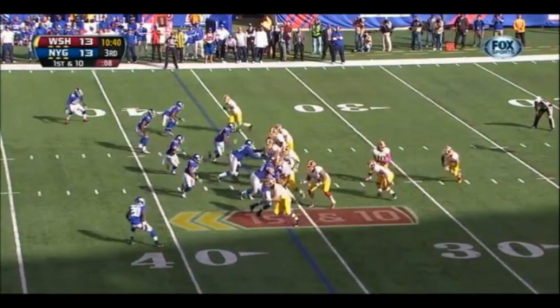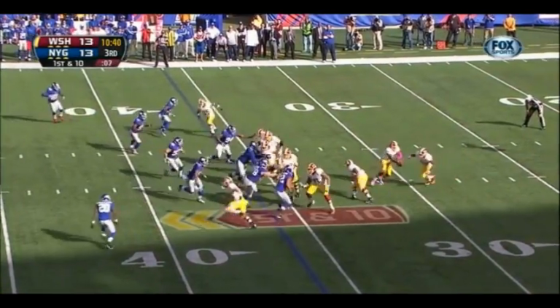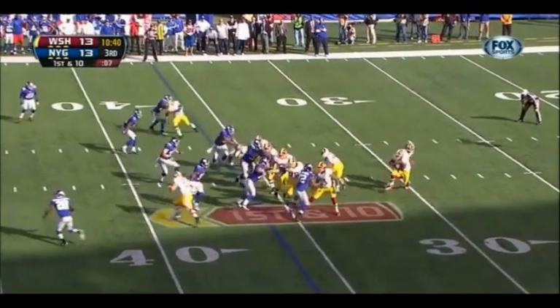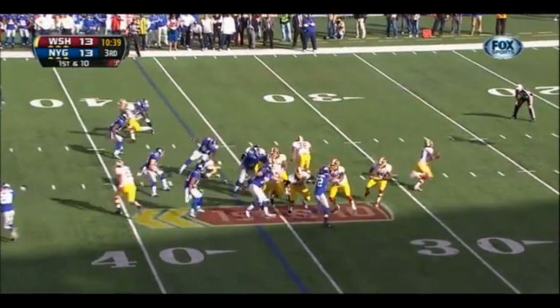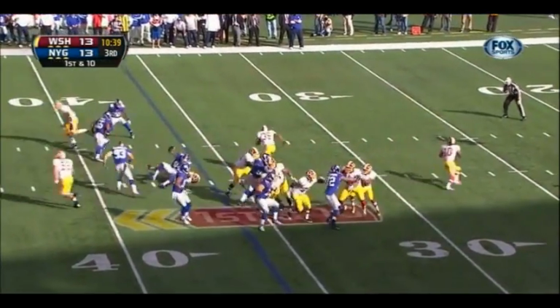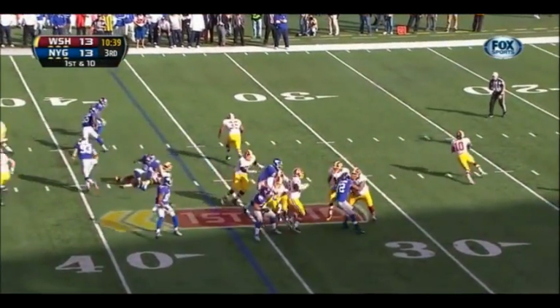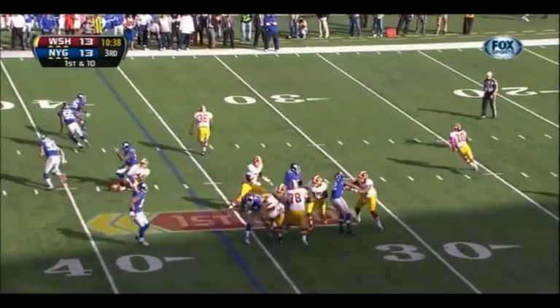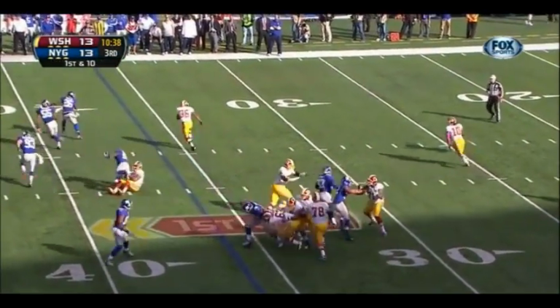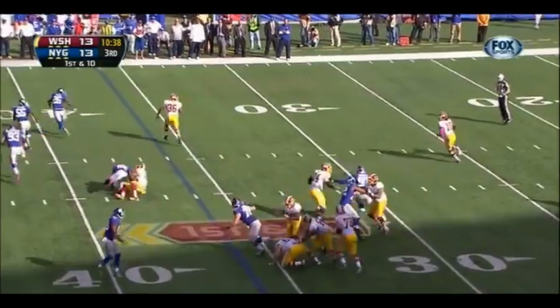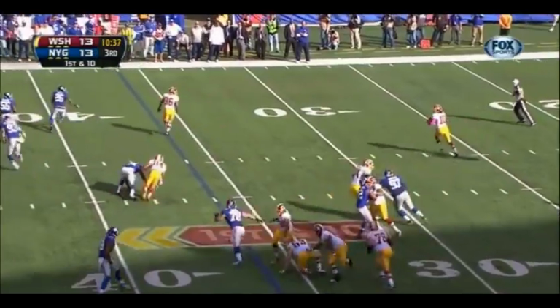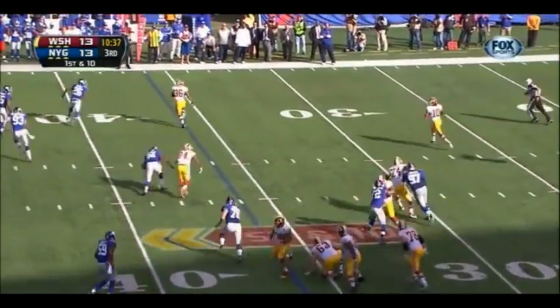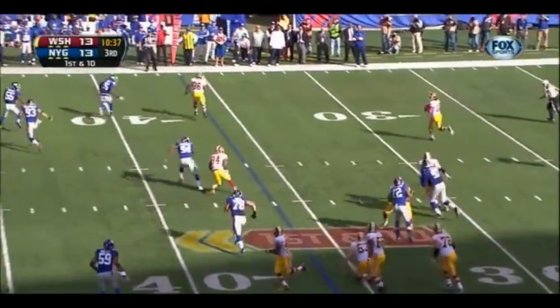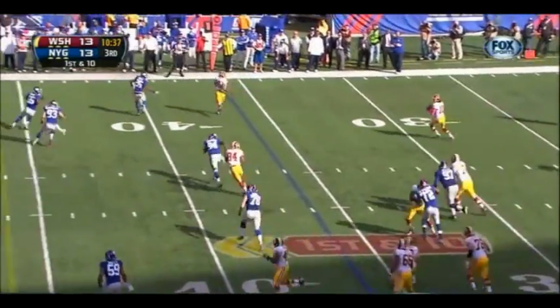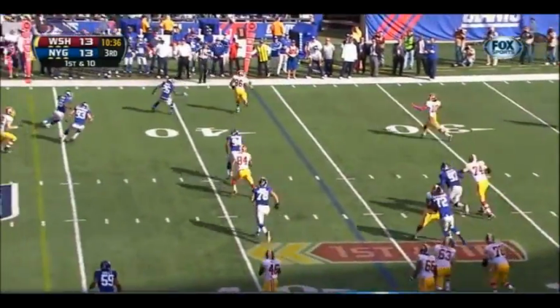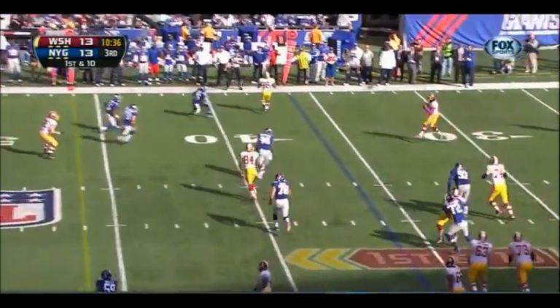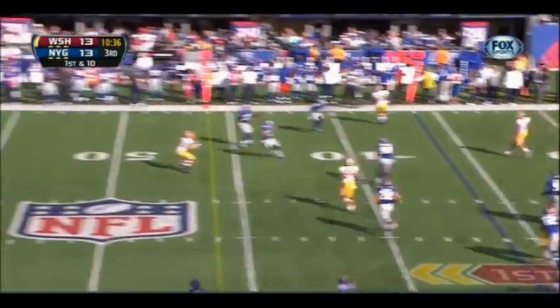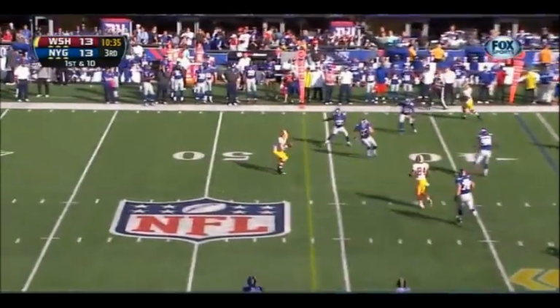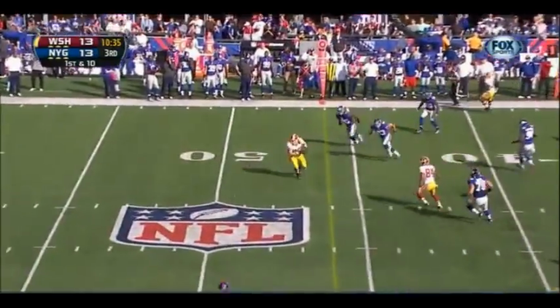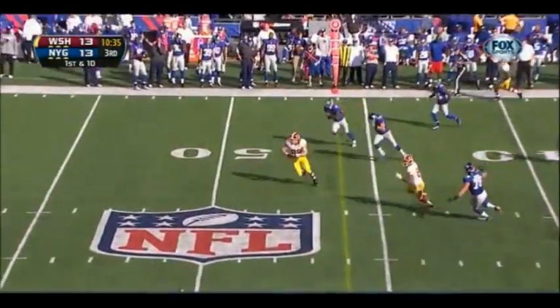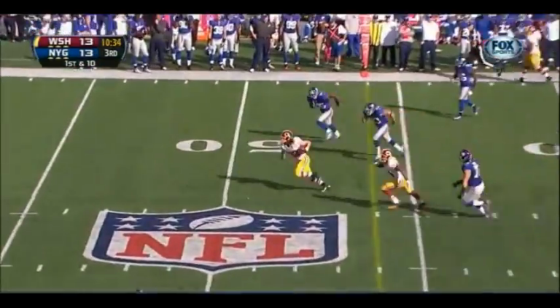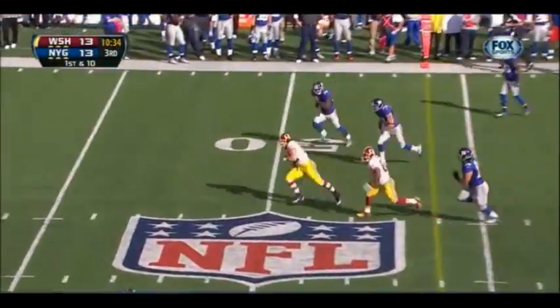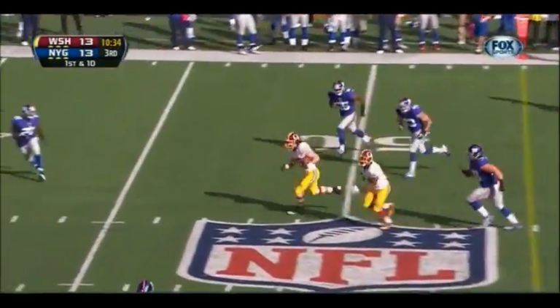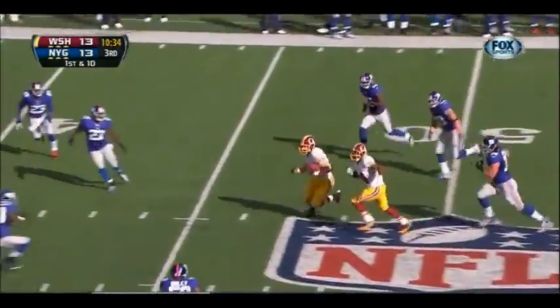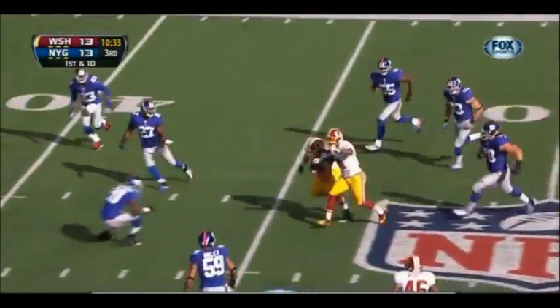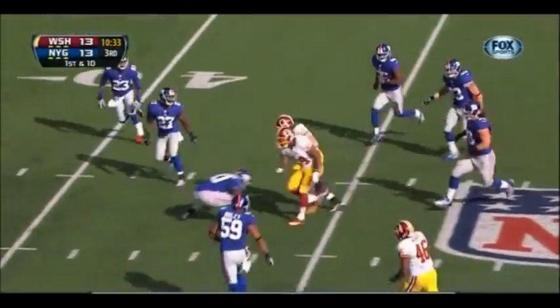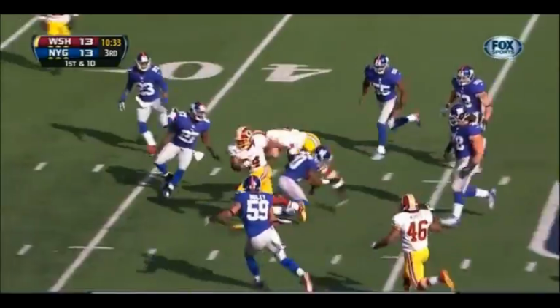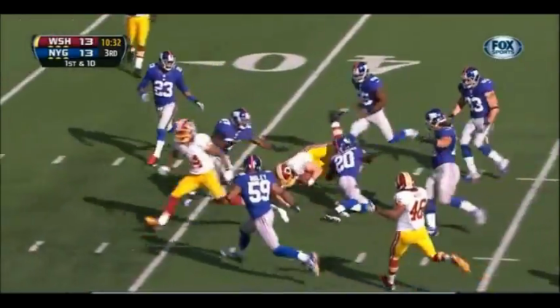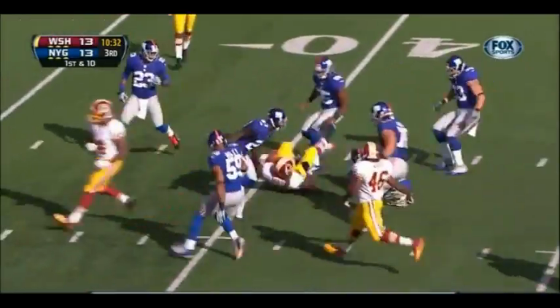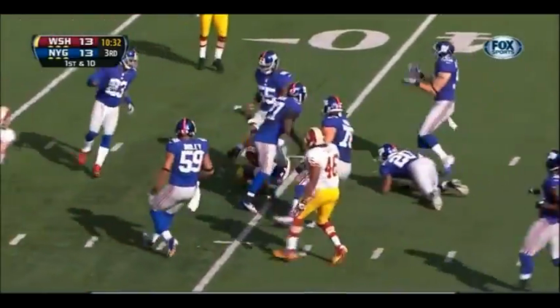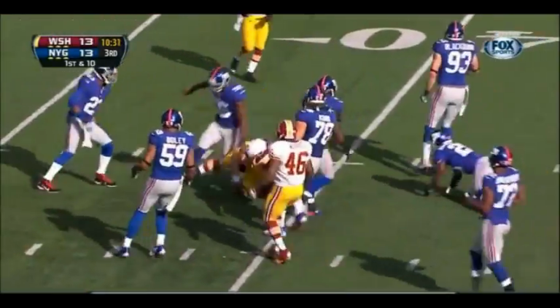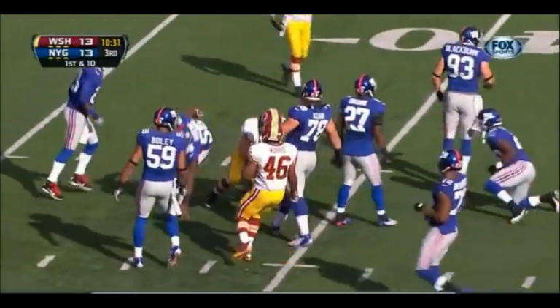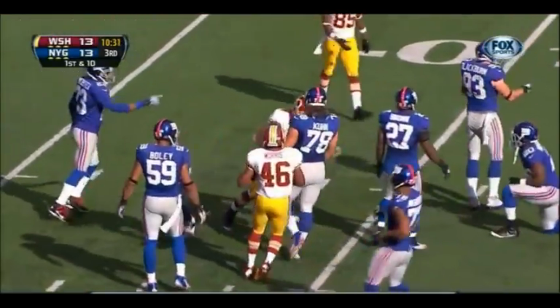Tom Coughlin has been their head coach. First down, Griffin rolls, looking, looking. And finding the seam in the middle of the defense. And that's a conversion.